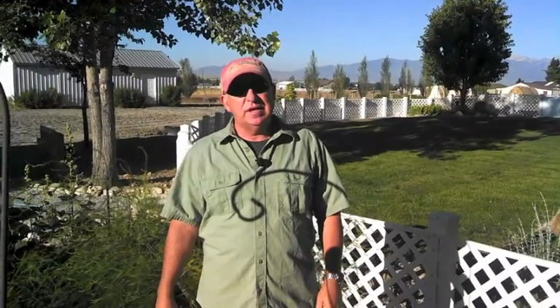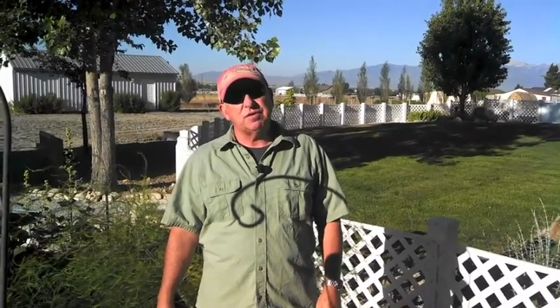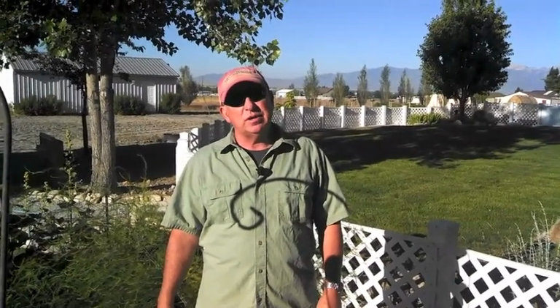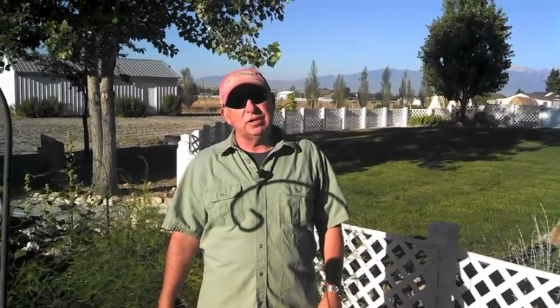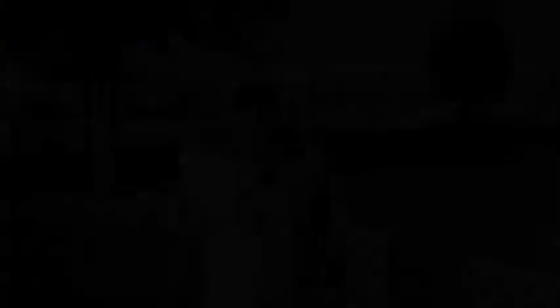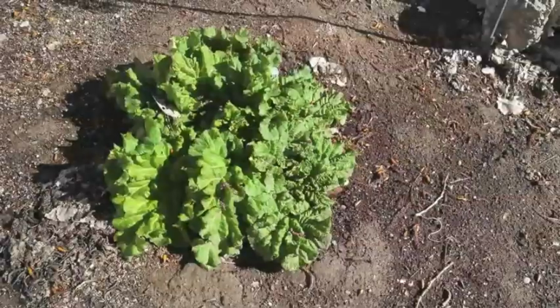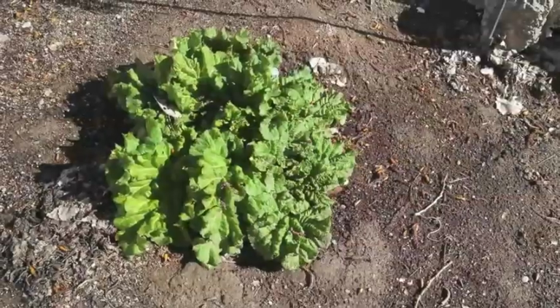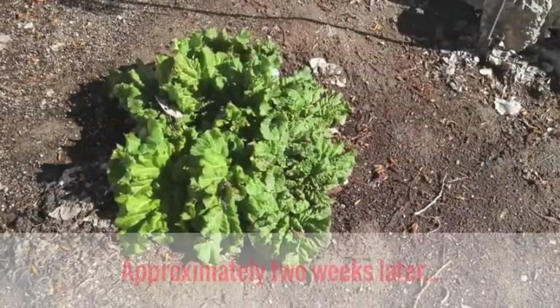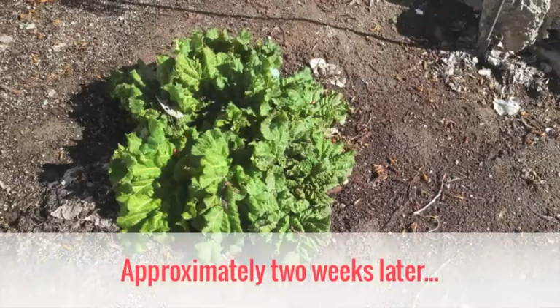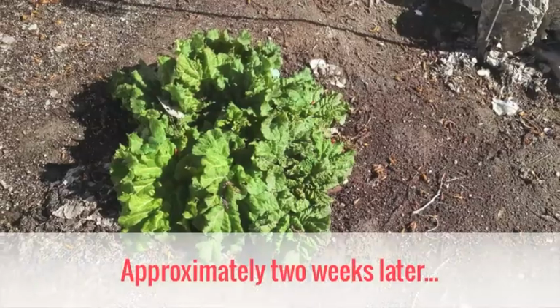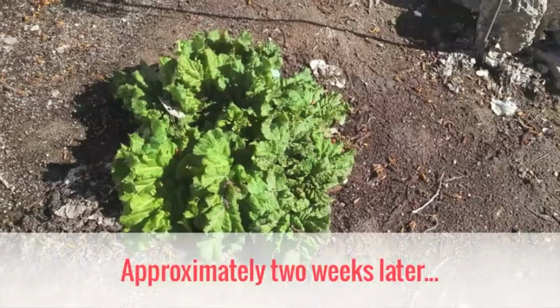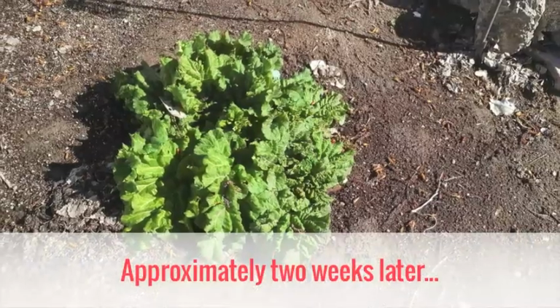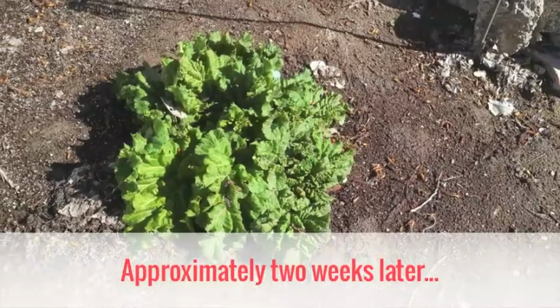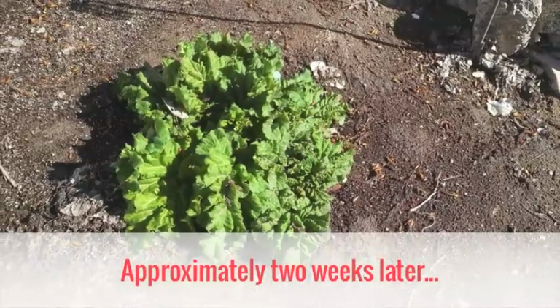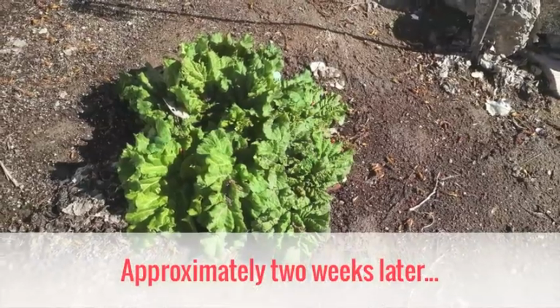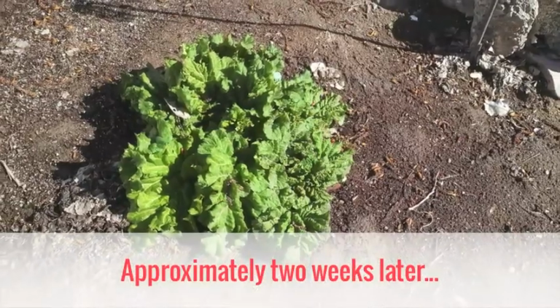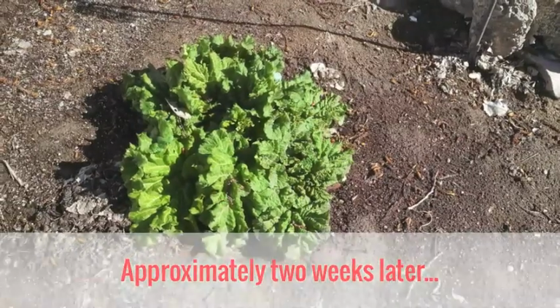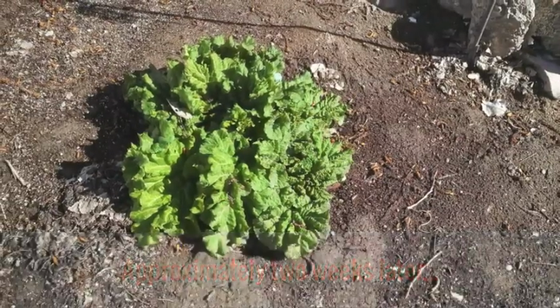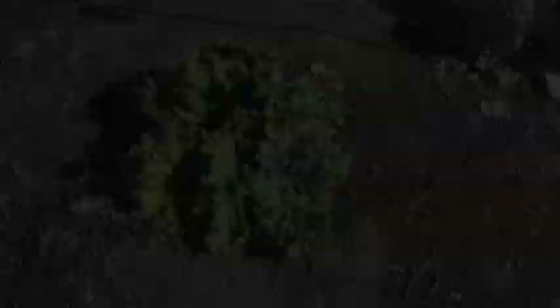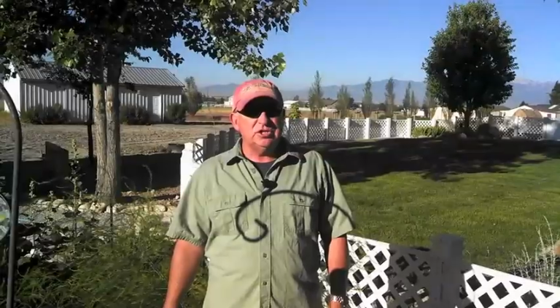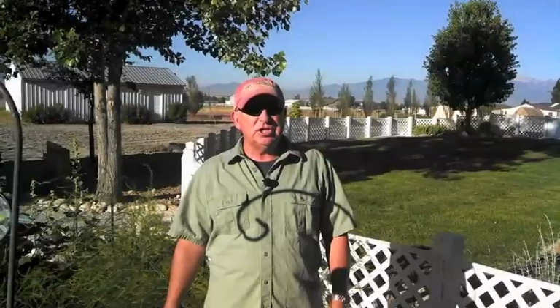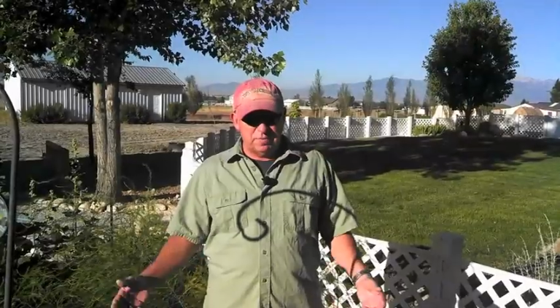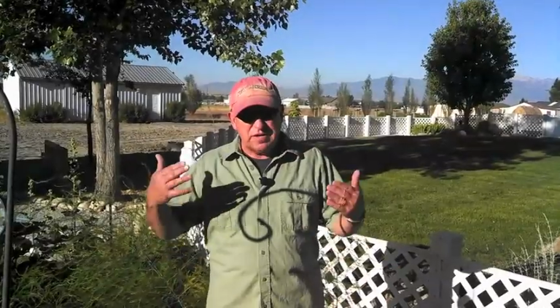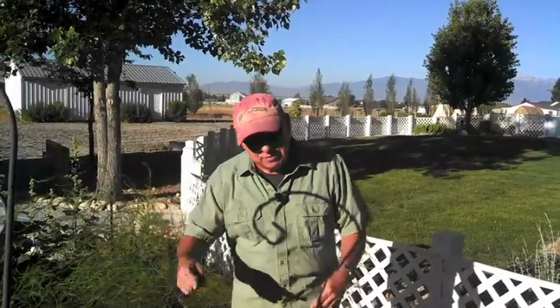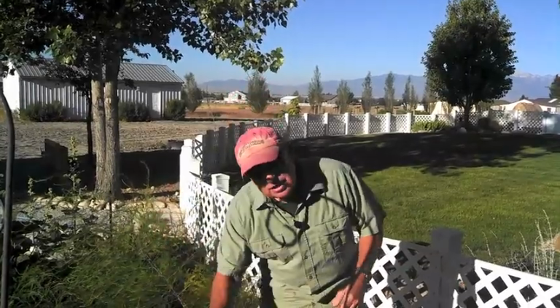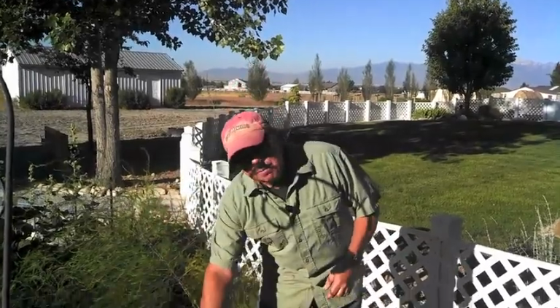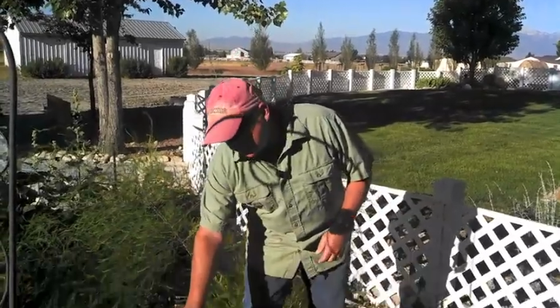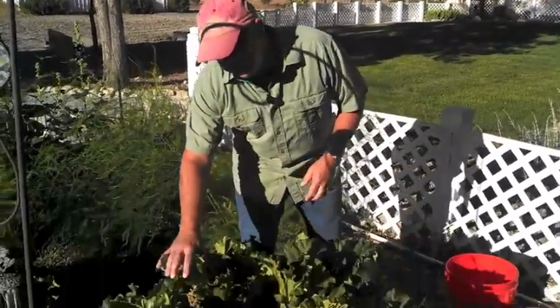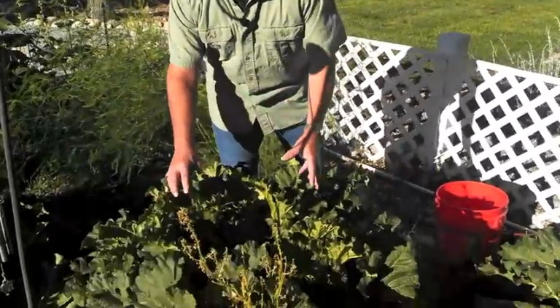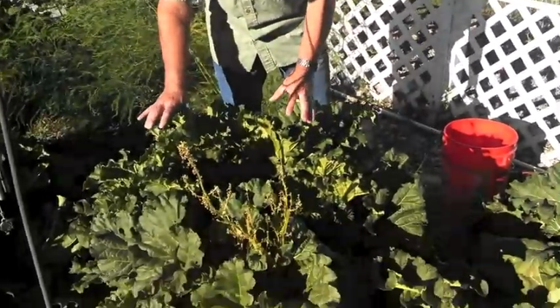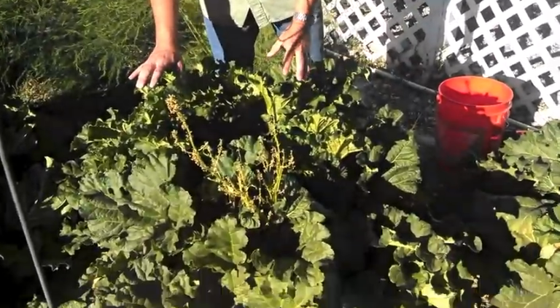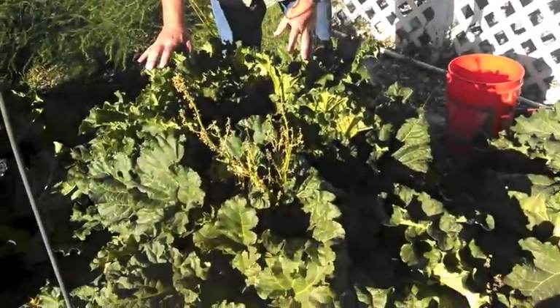Then just a week or so later, you can see here you've got these little starts, maybe eight to ten inches tall. And then just in a short period of time, you come back and get this growing here.